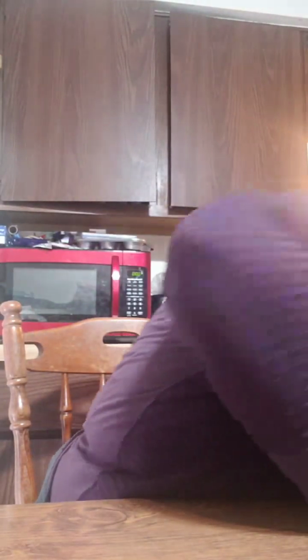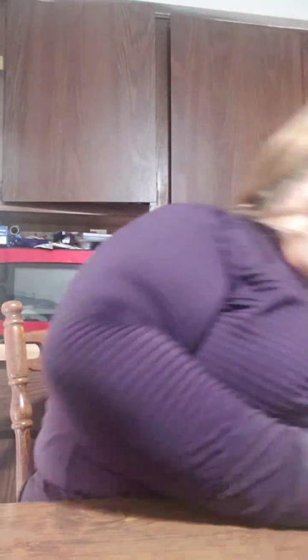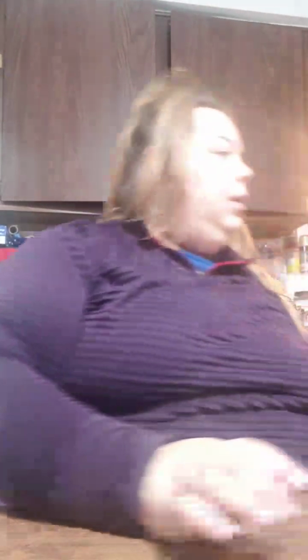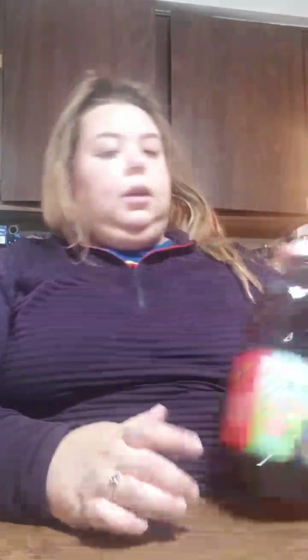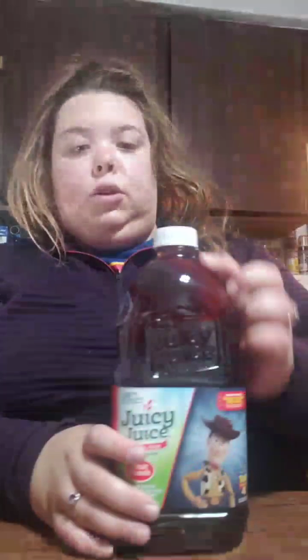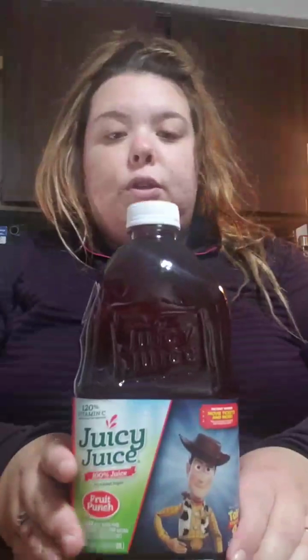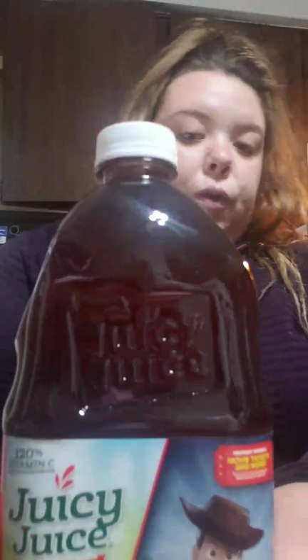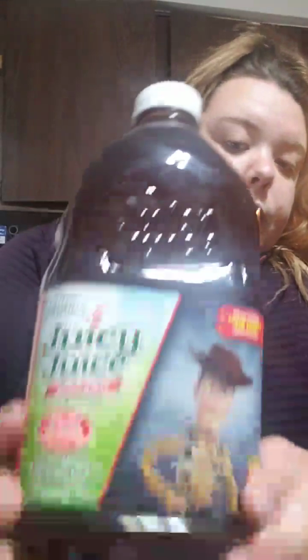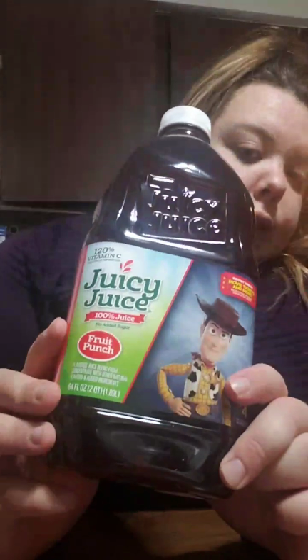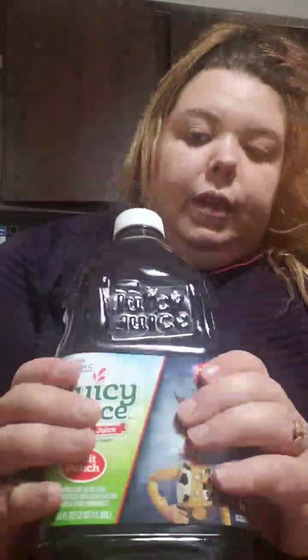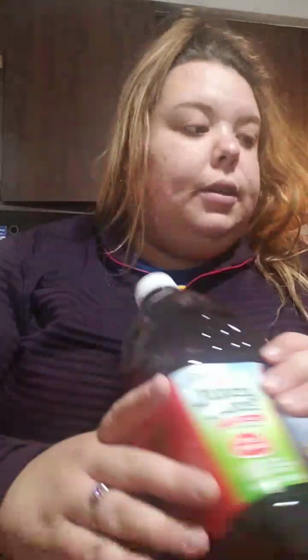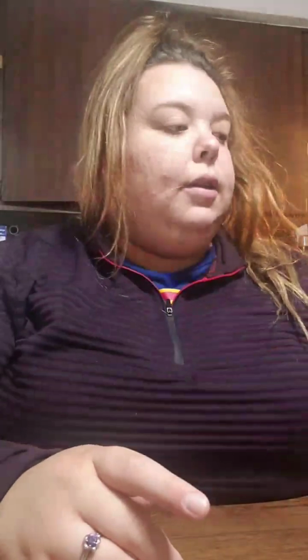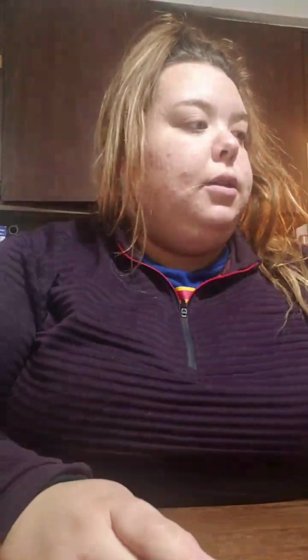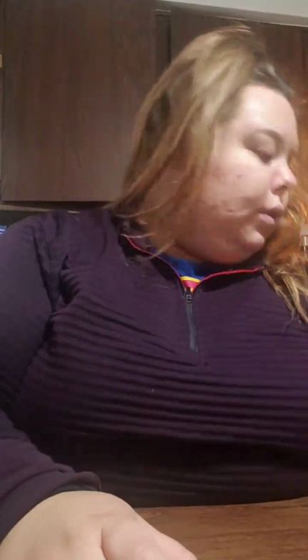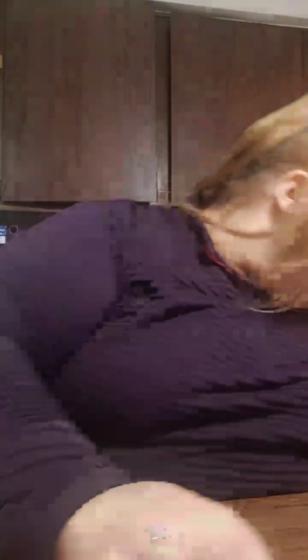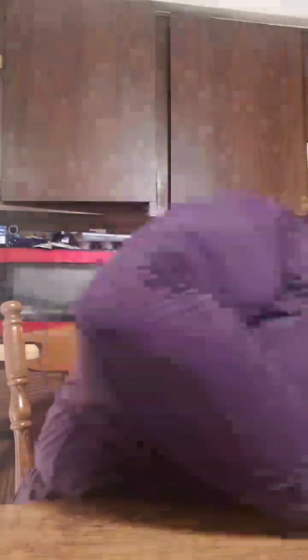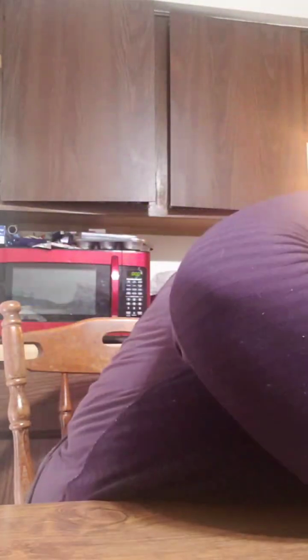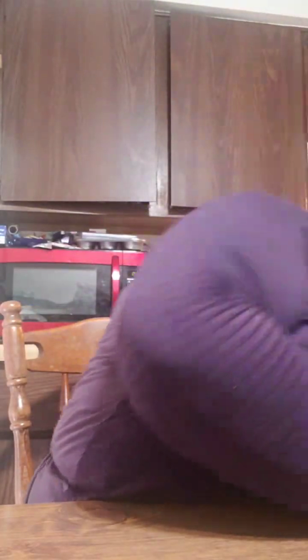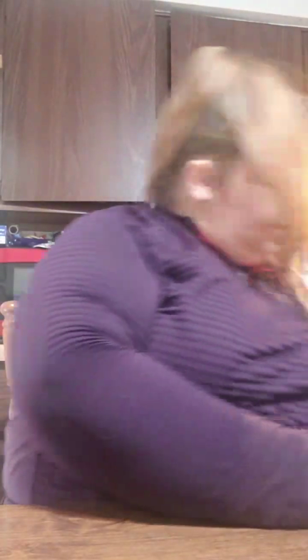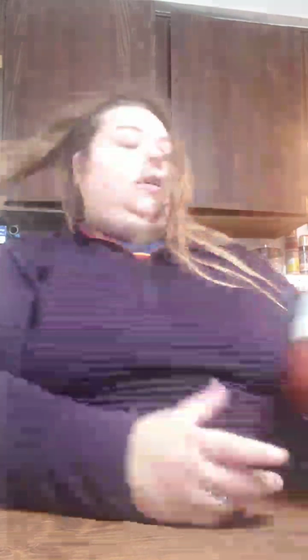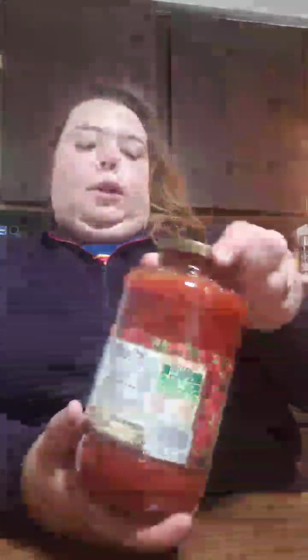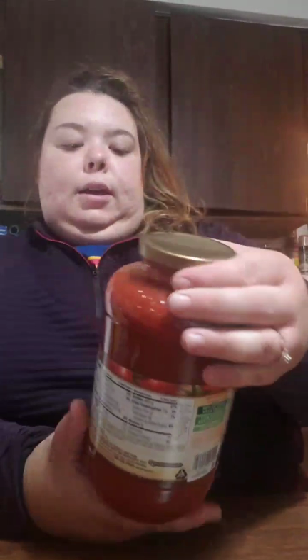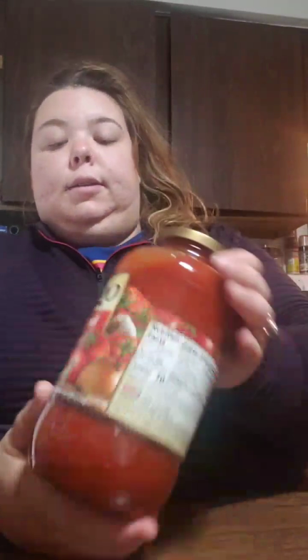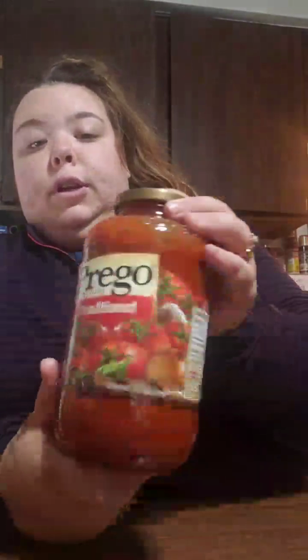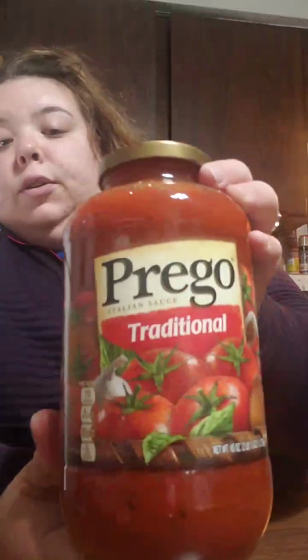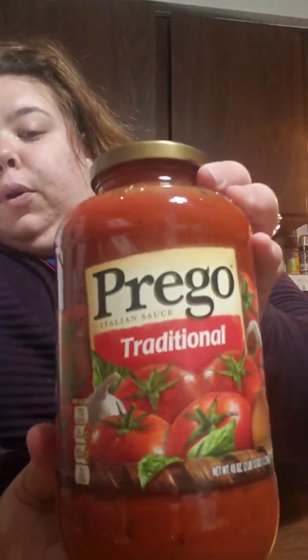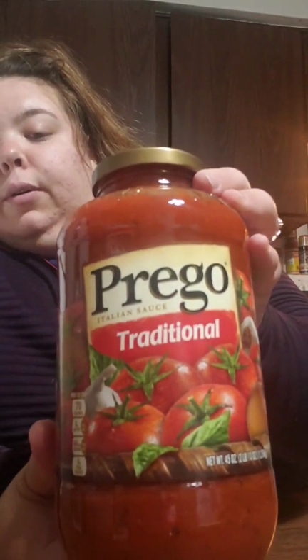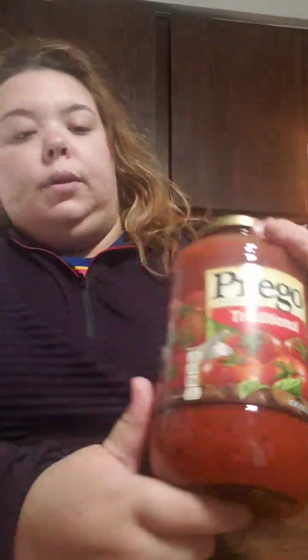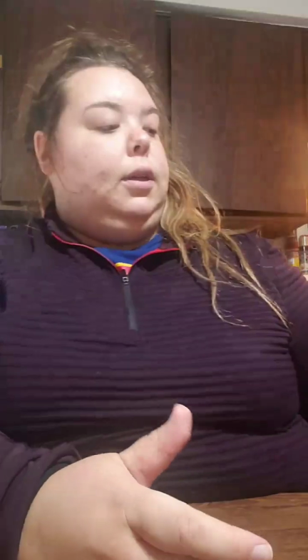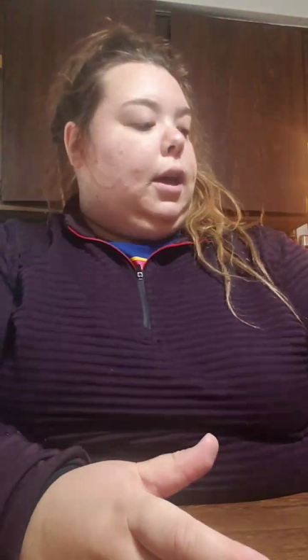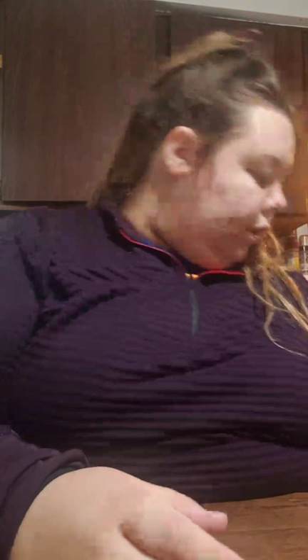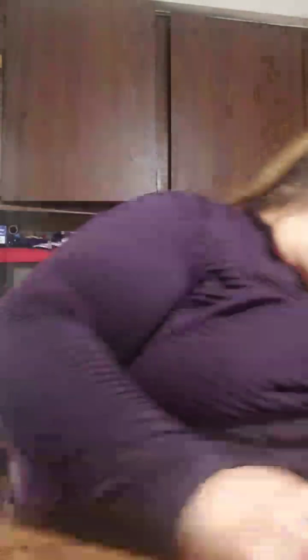I got some Juicy Juice Fruit Punch — I love this, it's so good. And then I got some Traditional Prego; that's the kind we use.